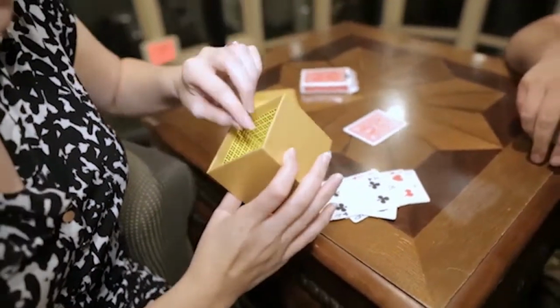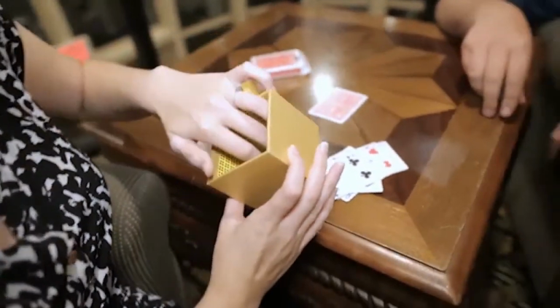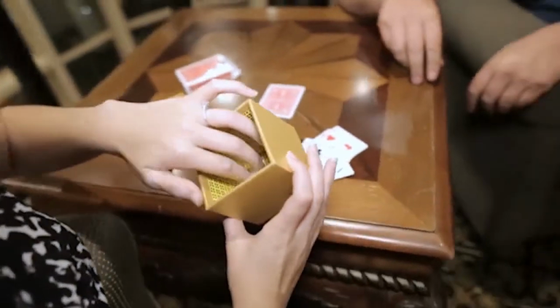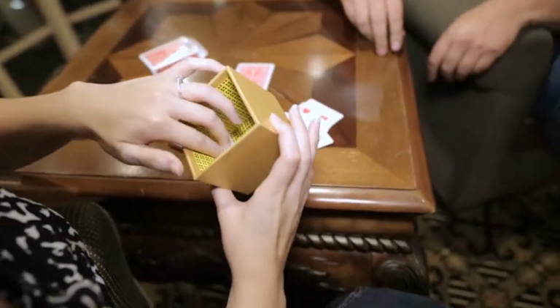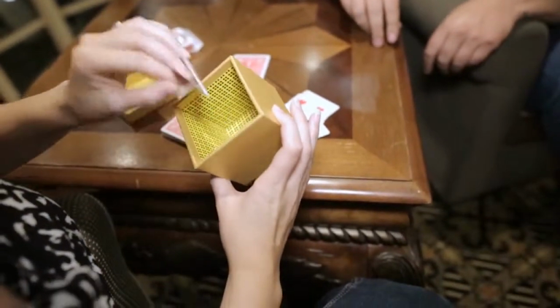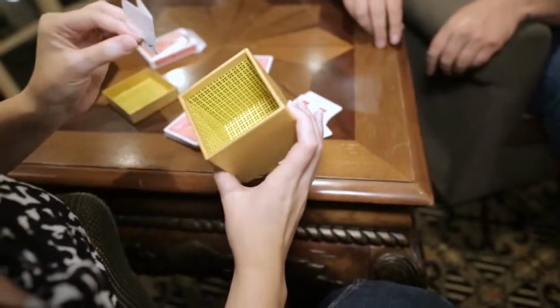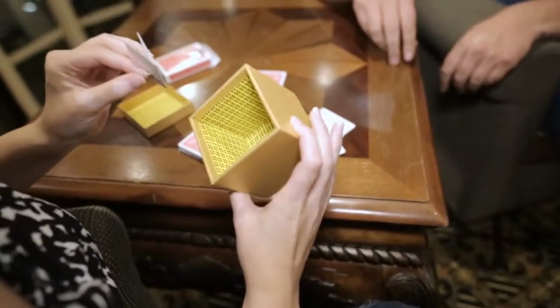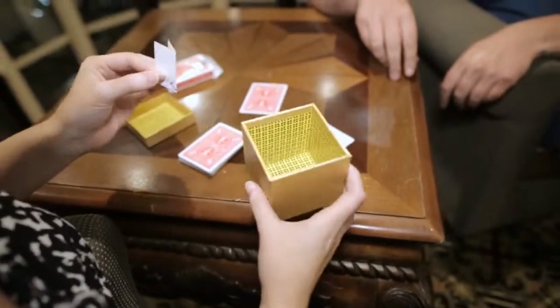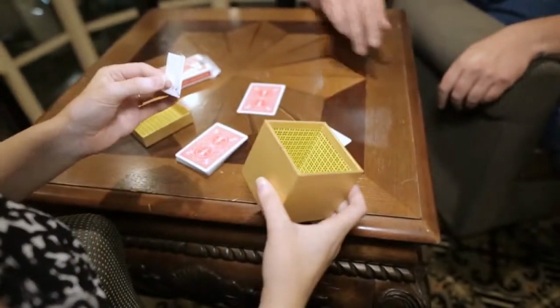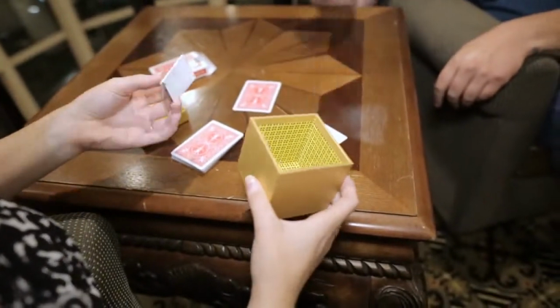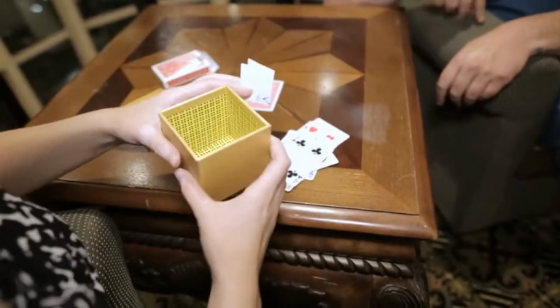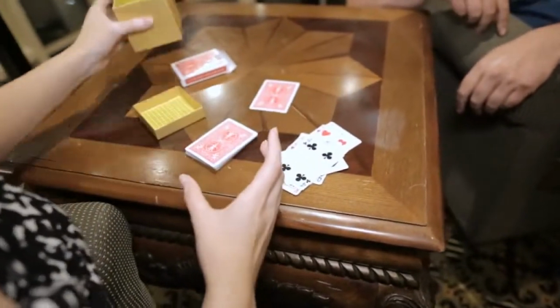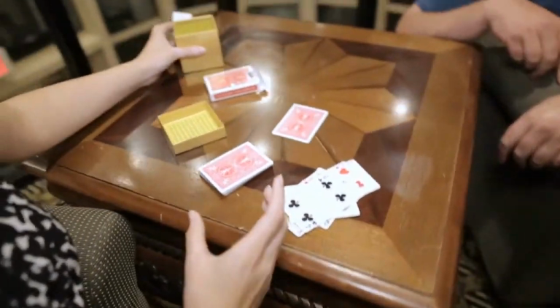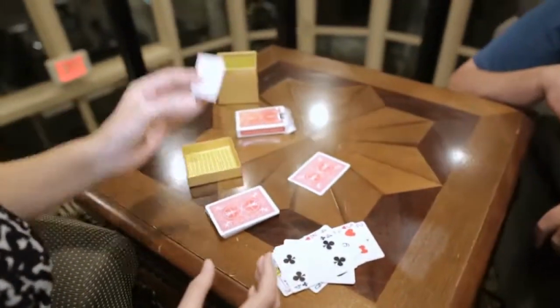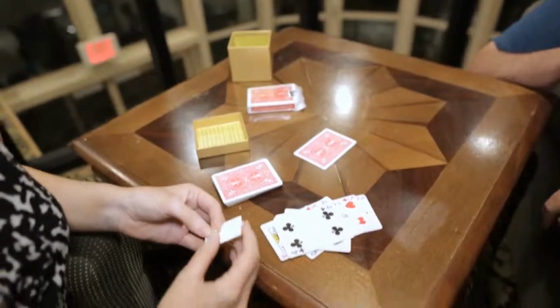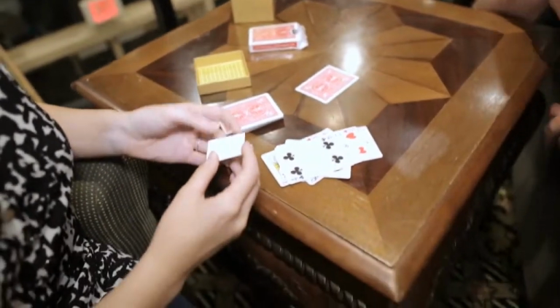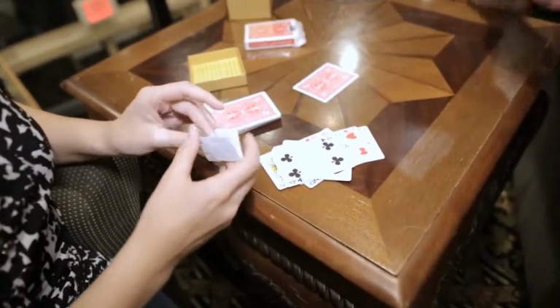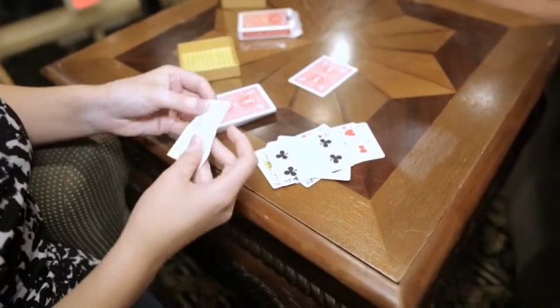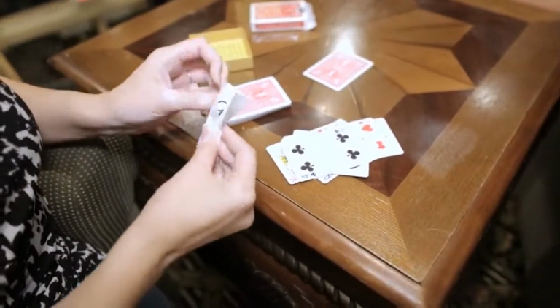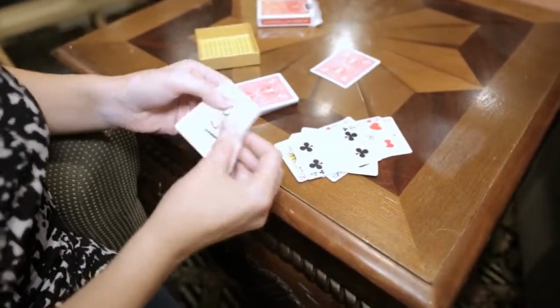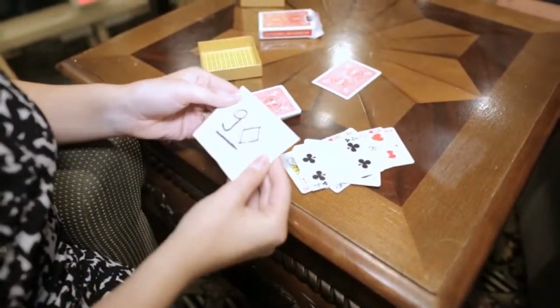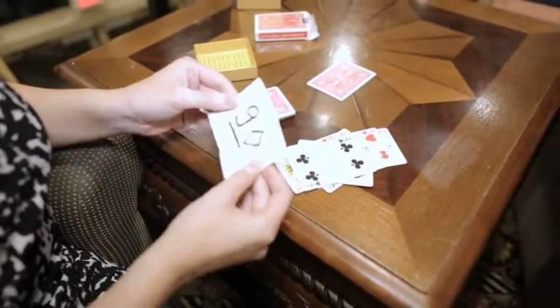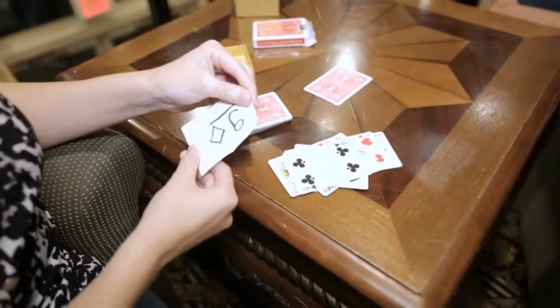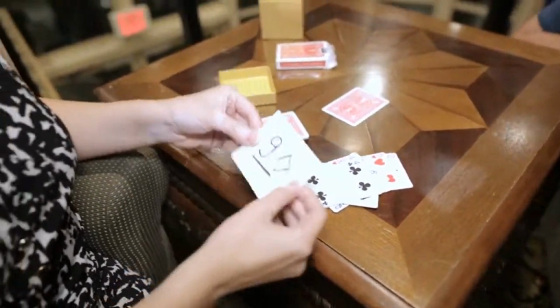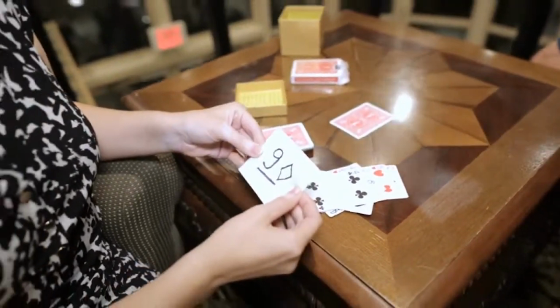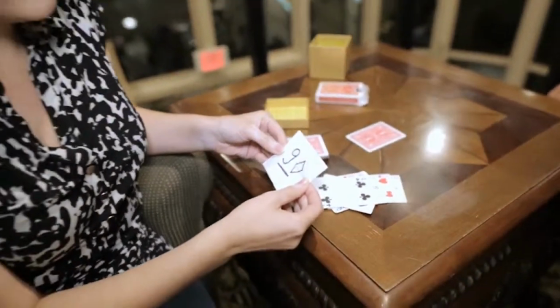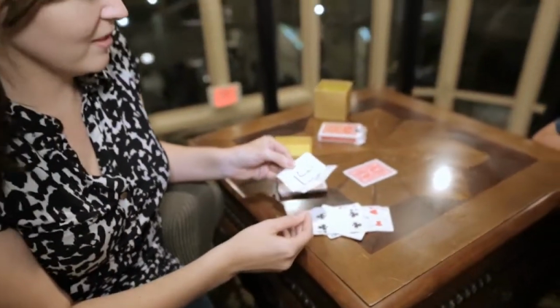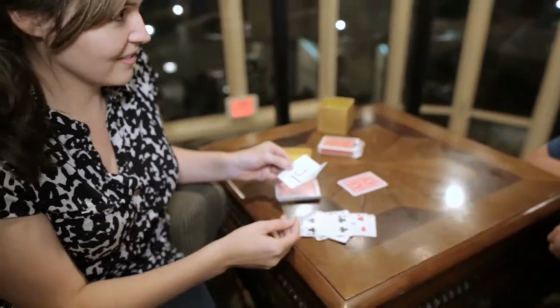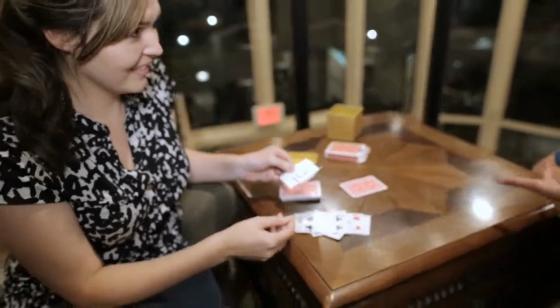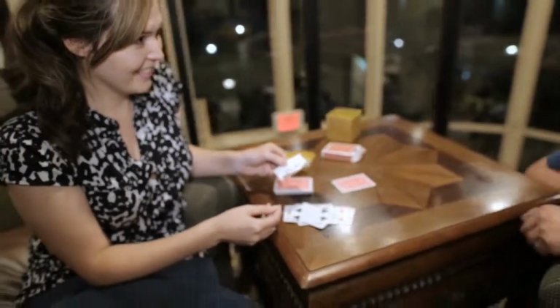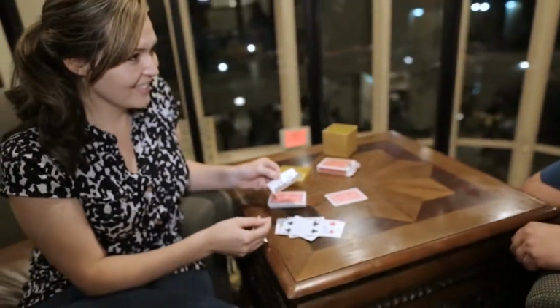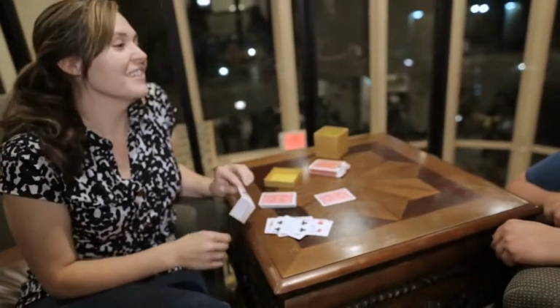A piece of paper. Is there anything else inside? No. Put it inside. Nine of diamonds. Do you want to turn it over? Turn it over.